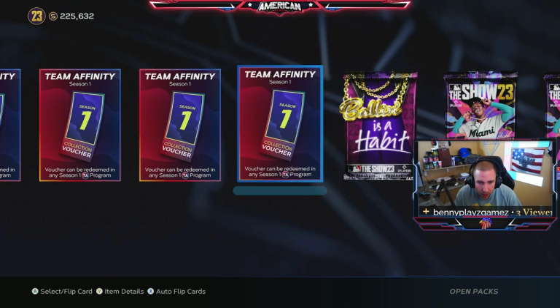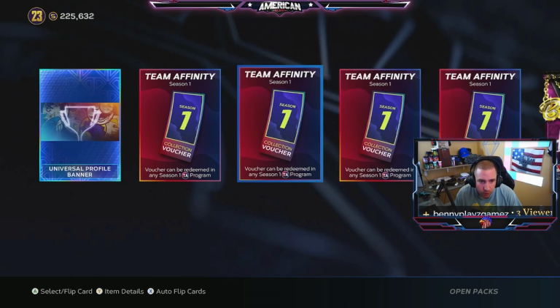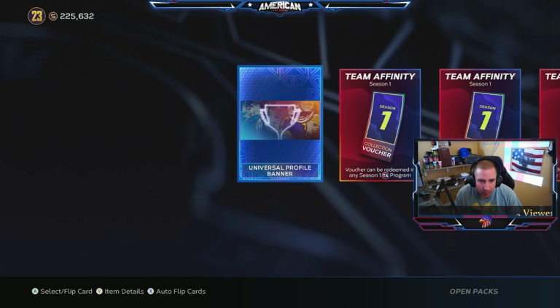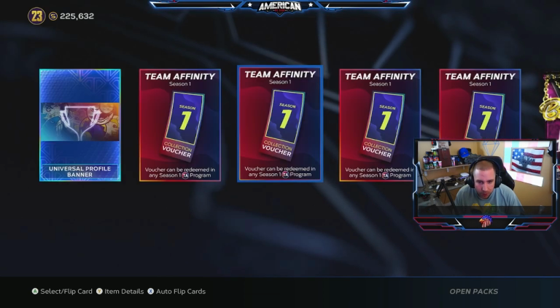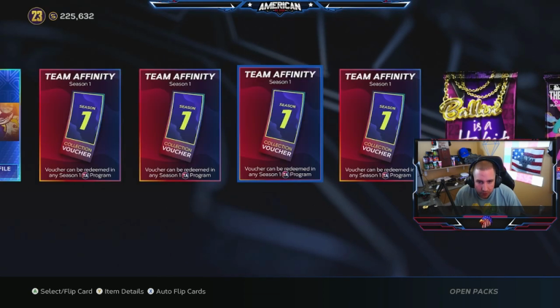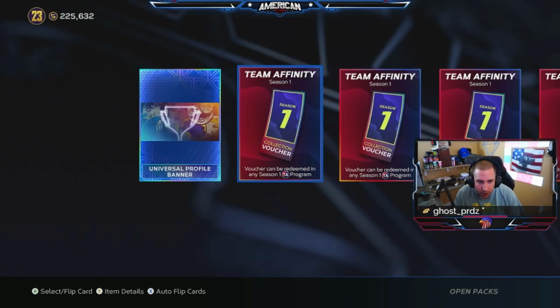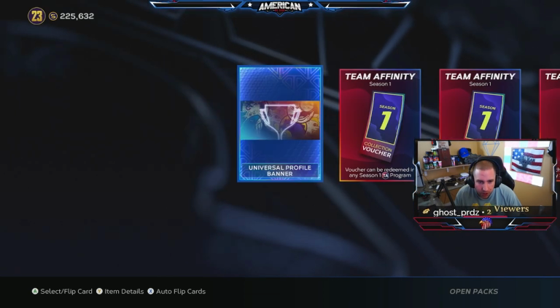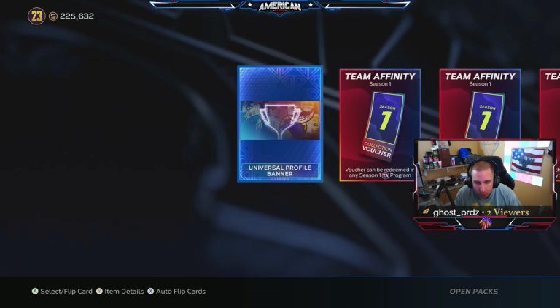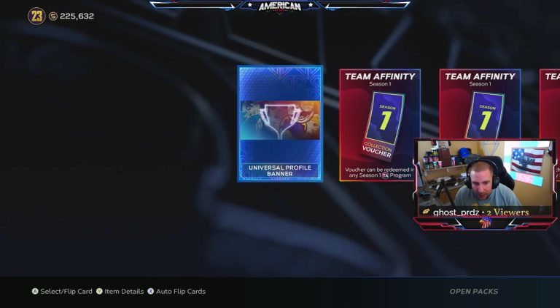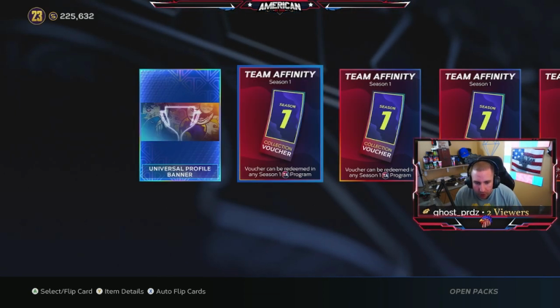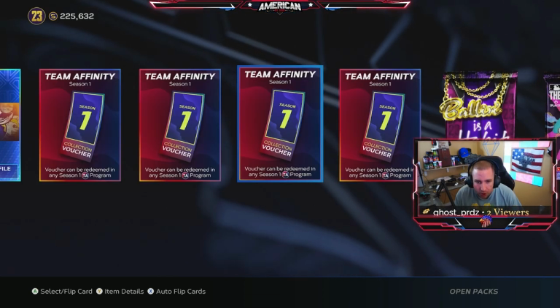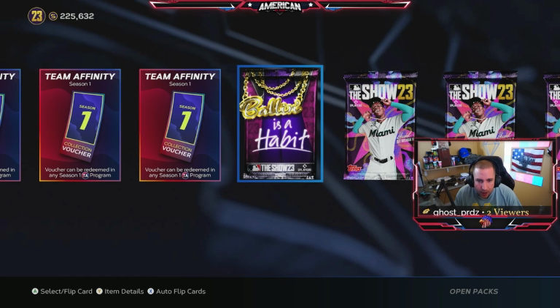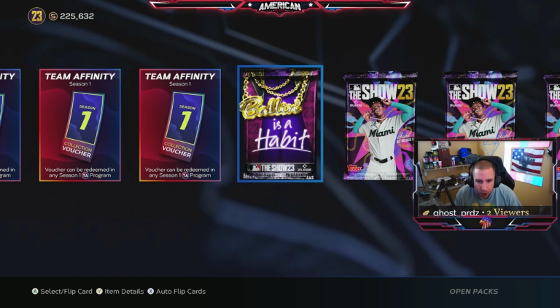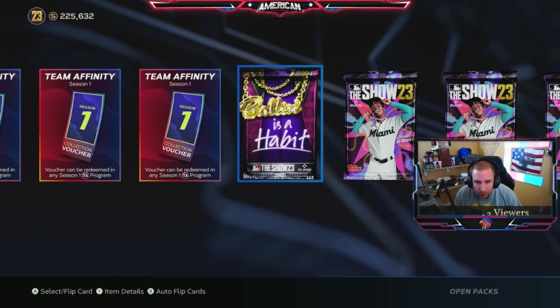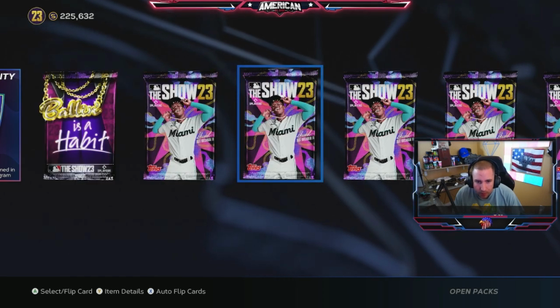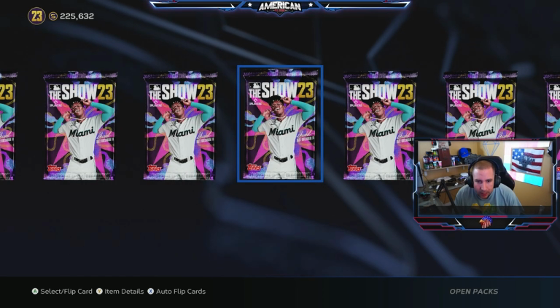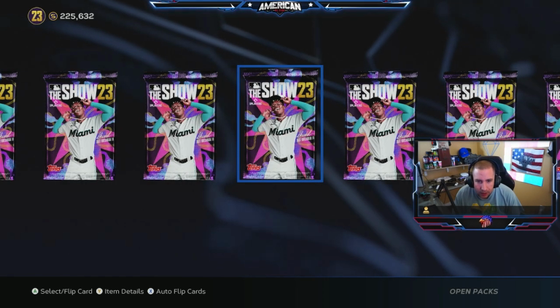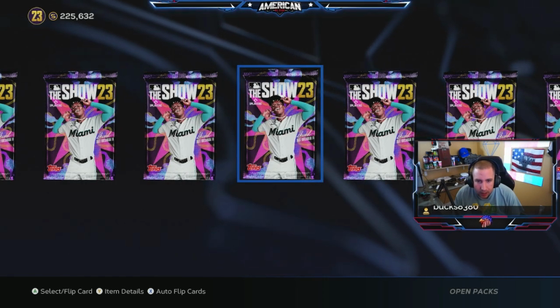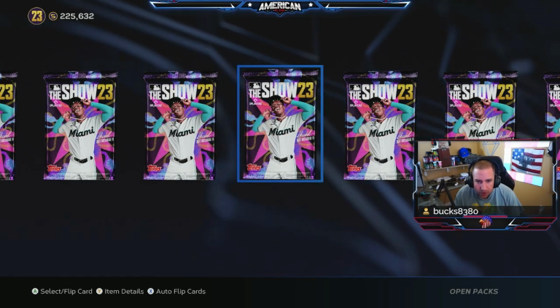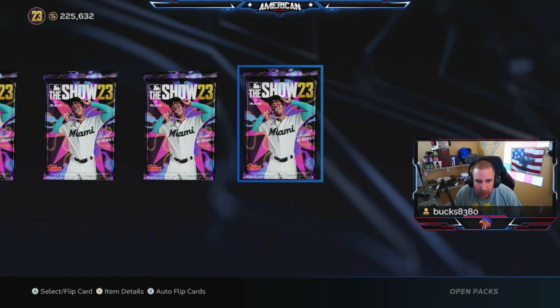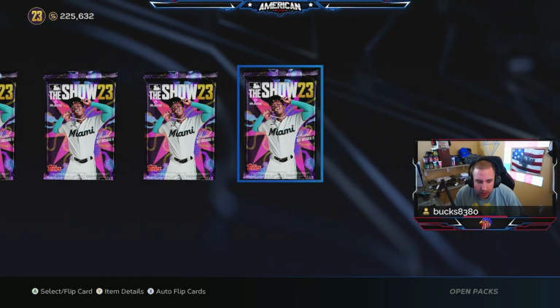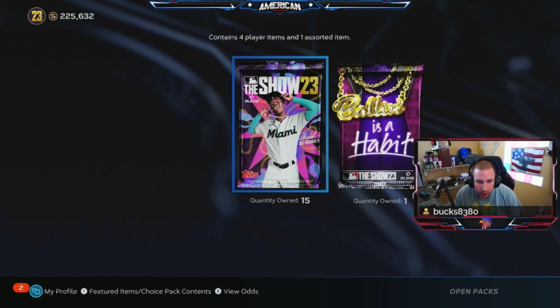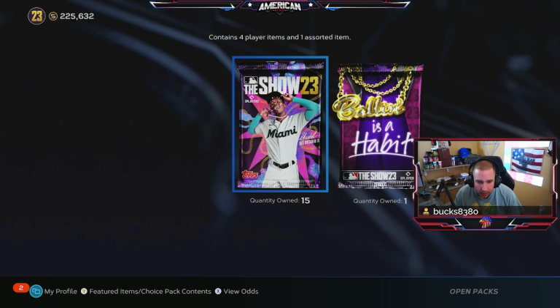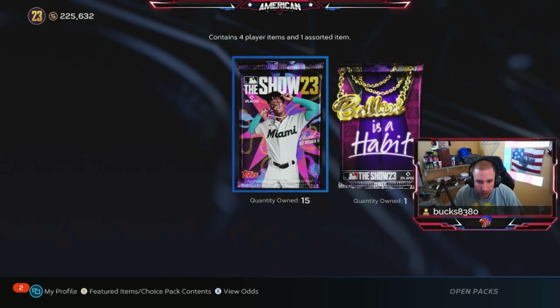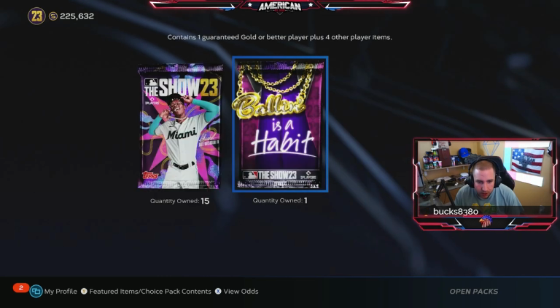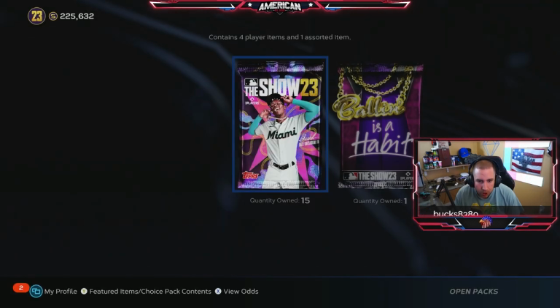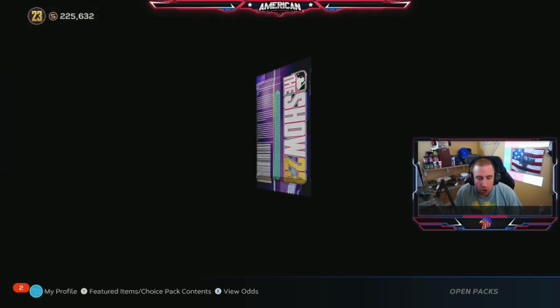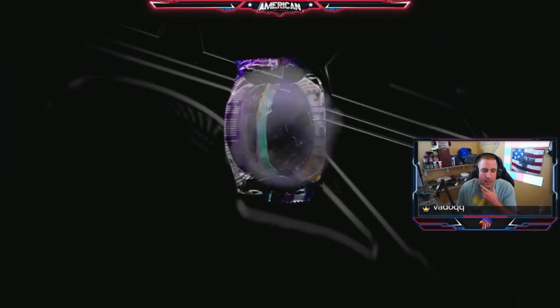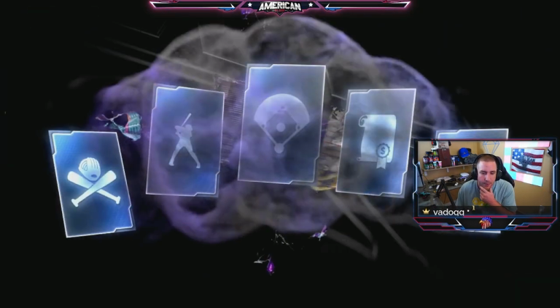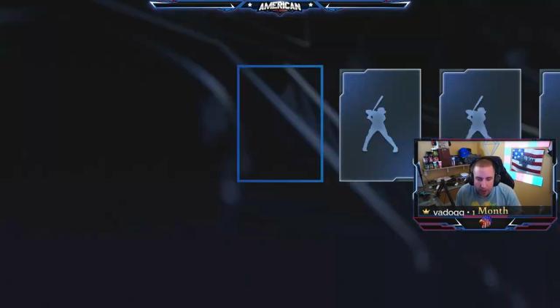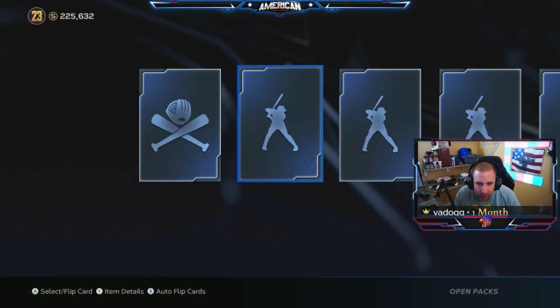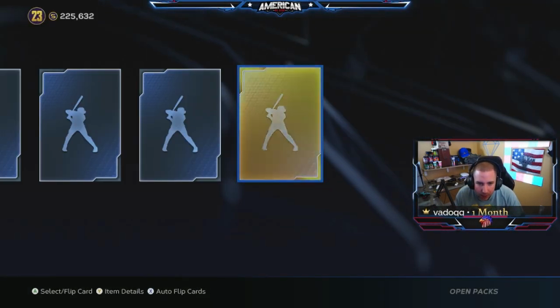From the mini championship we get four vouchers, a universal profile banner, a ball impact, and then 15 standard packs. Let's go ahead and open up these packs and see what we can get.